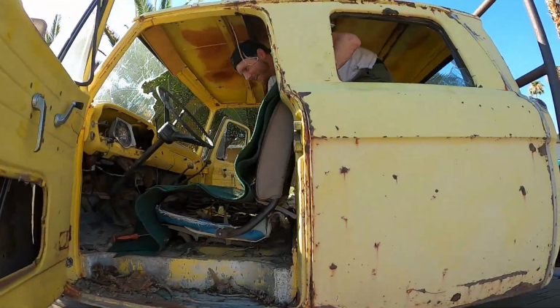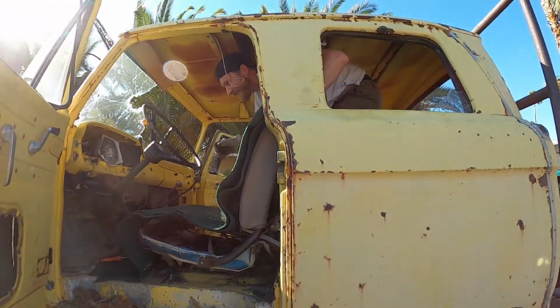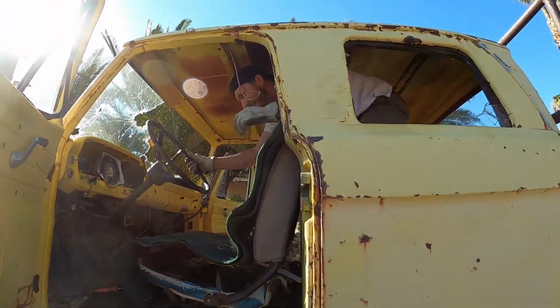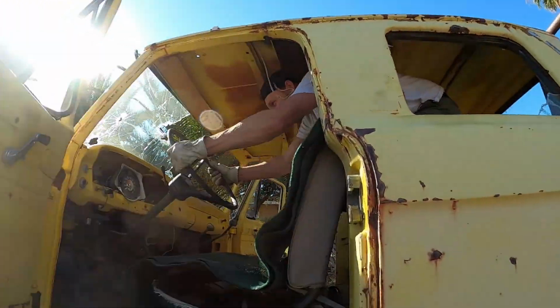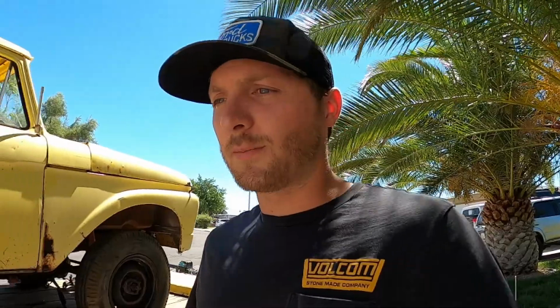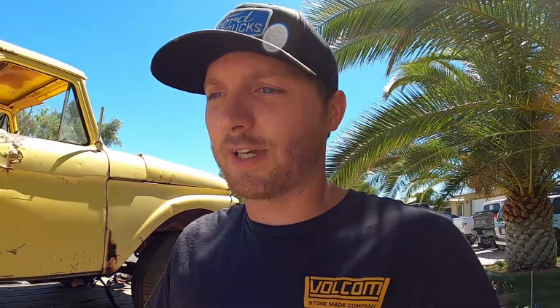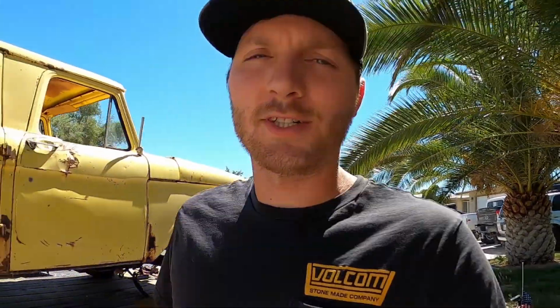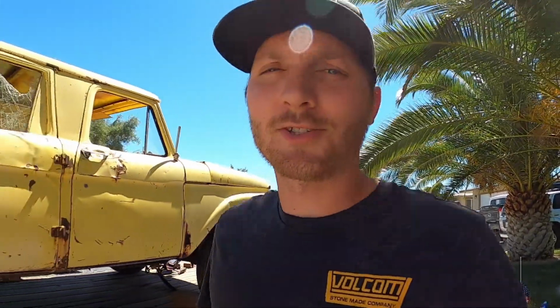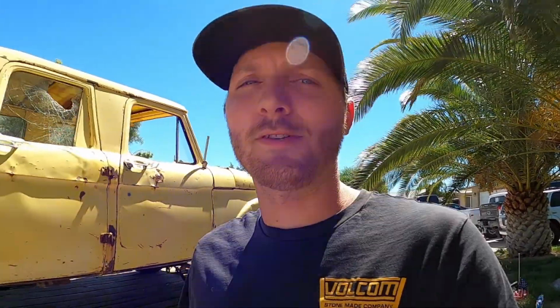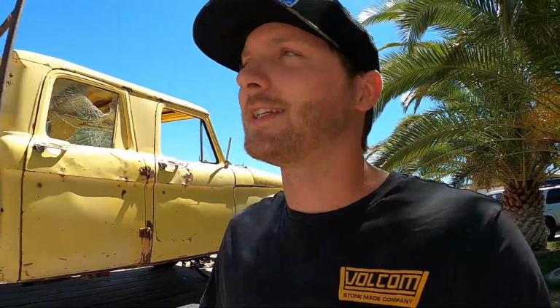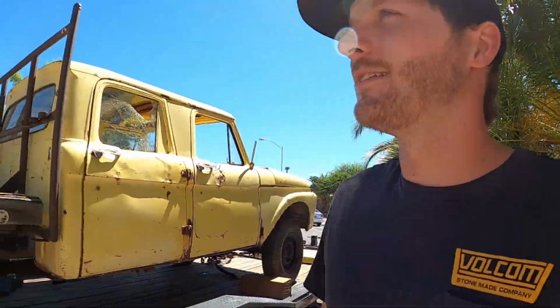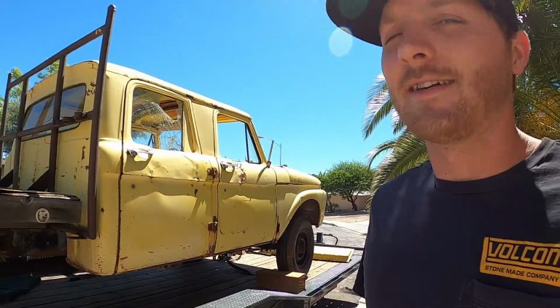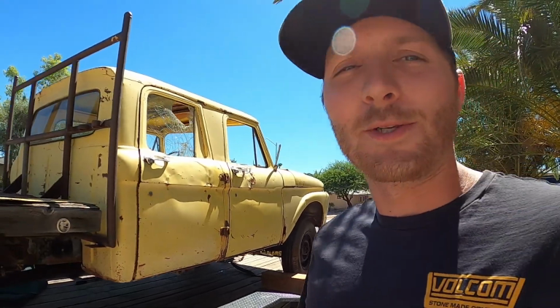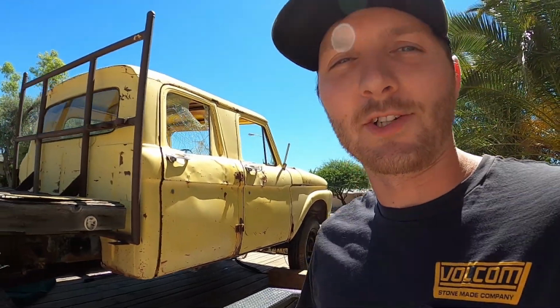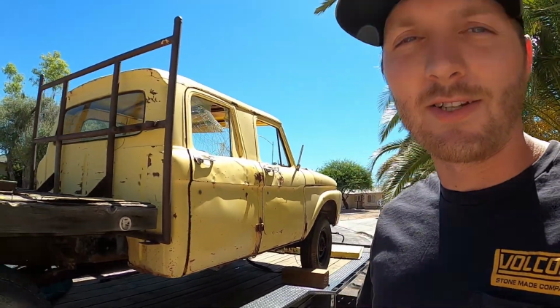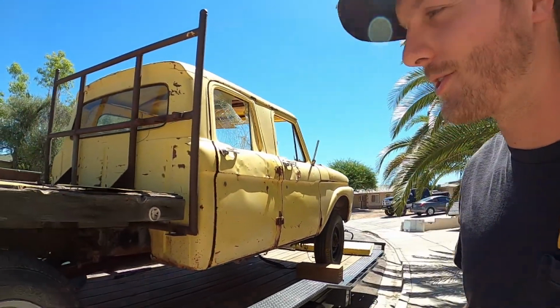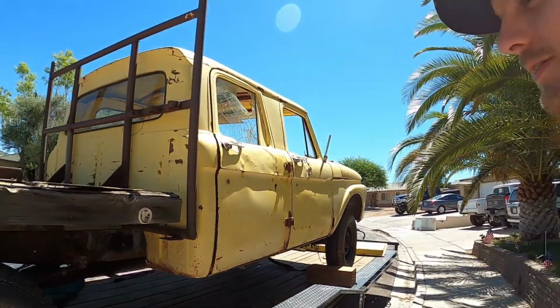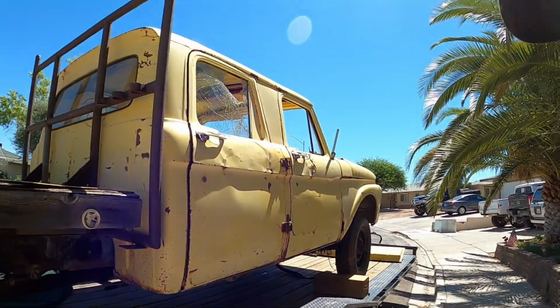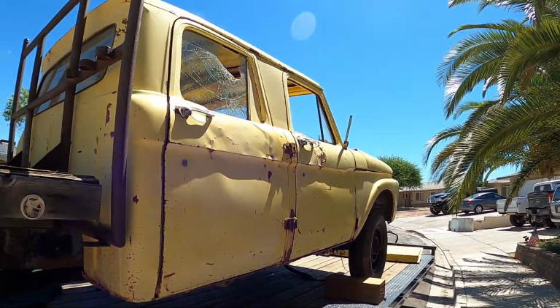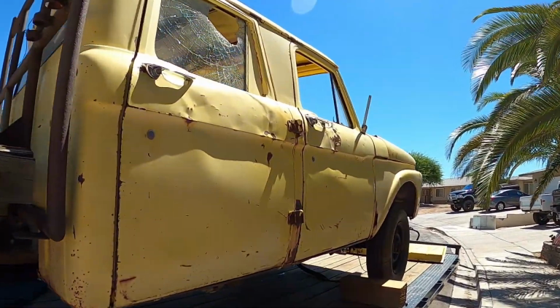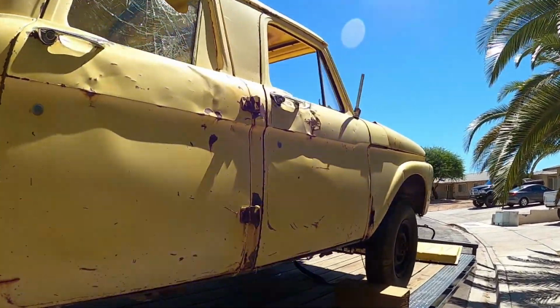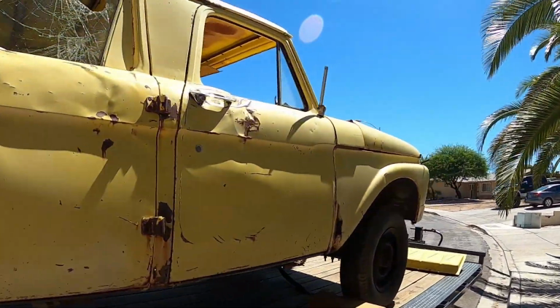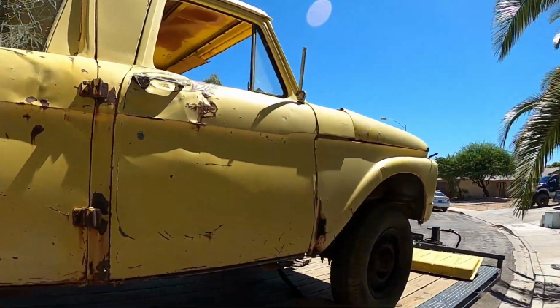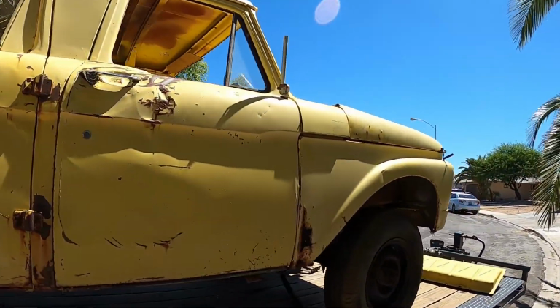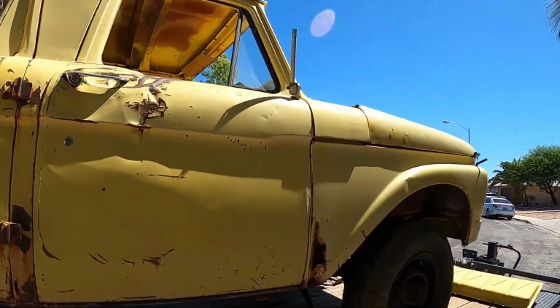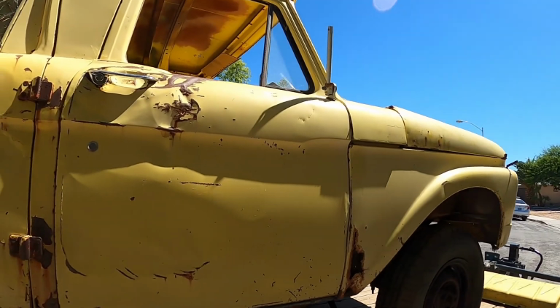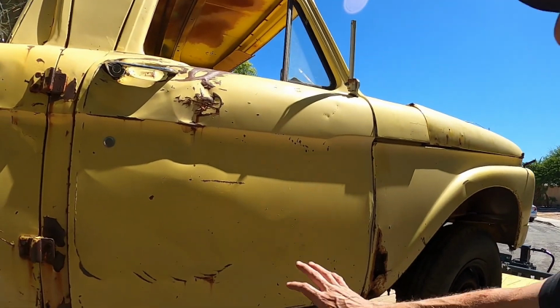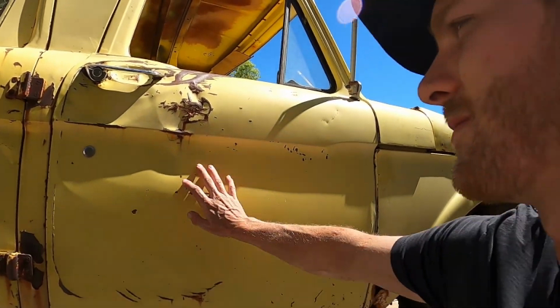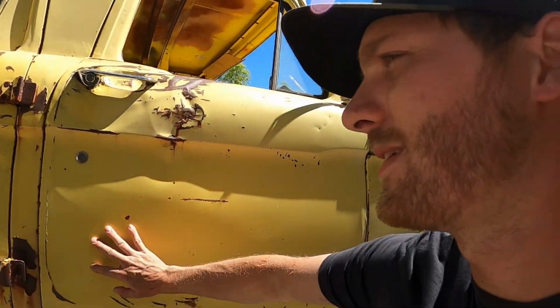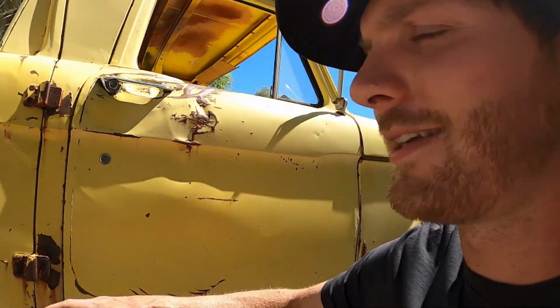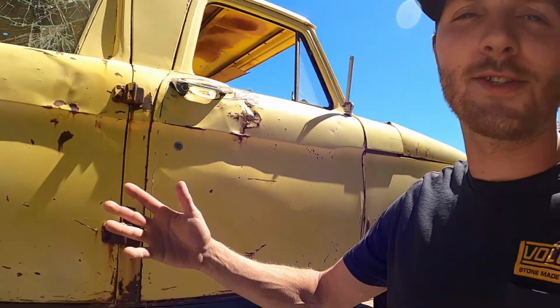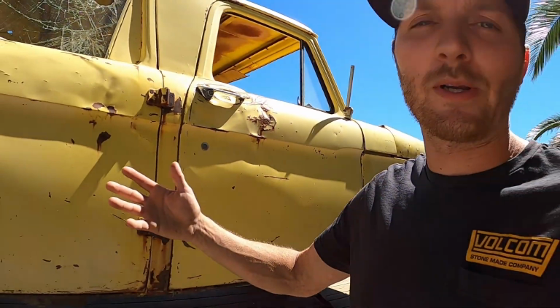Alright, let's go — time for a test drive! Me and Mark have kind of challenged ourselves to see how much we can actually get done on the trailer. We popped out so many of the dents that were in the doors. I mean, I know it doesn't look pretty.